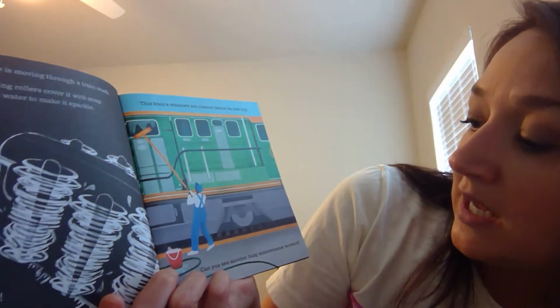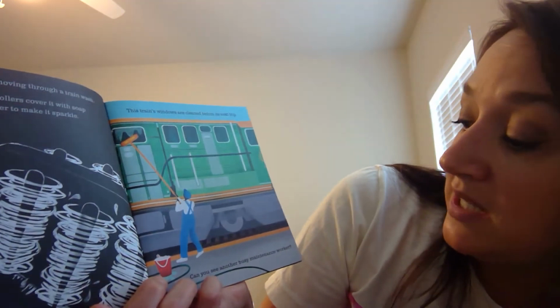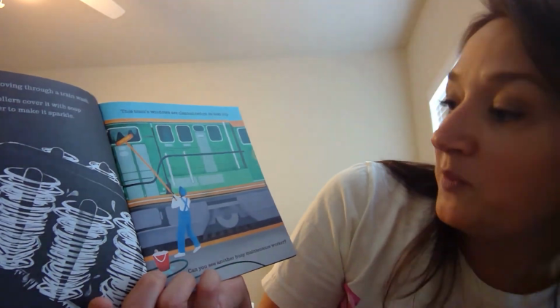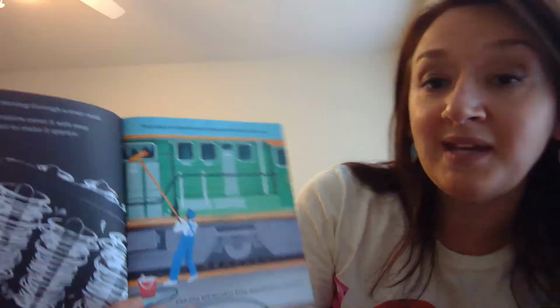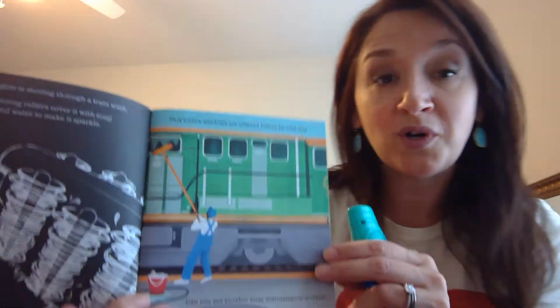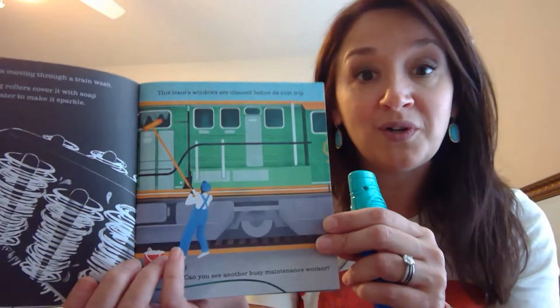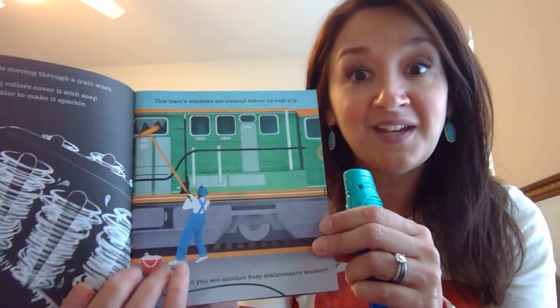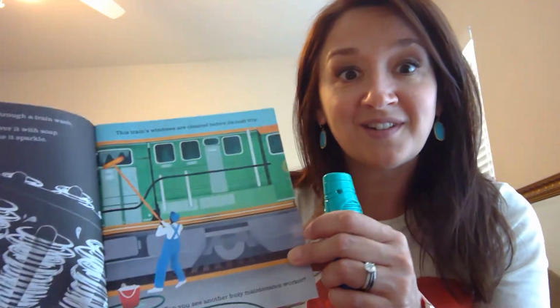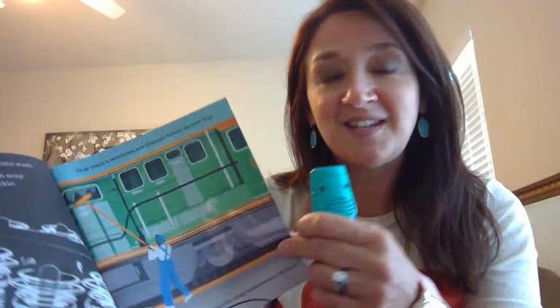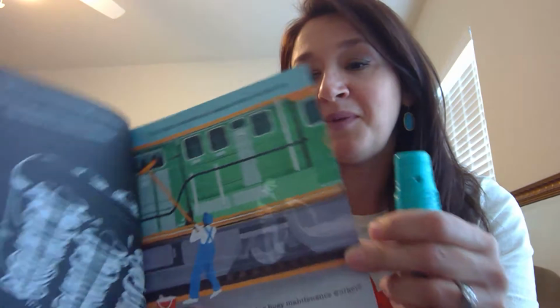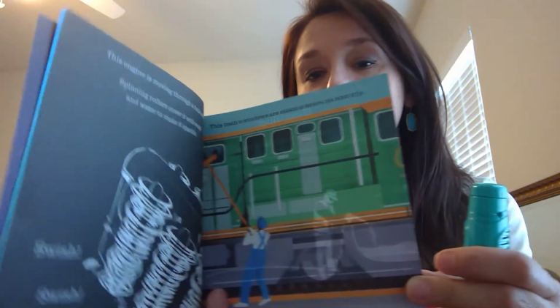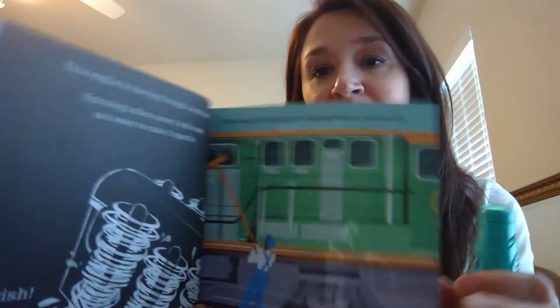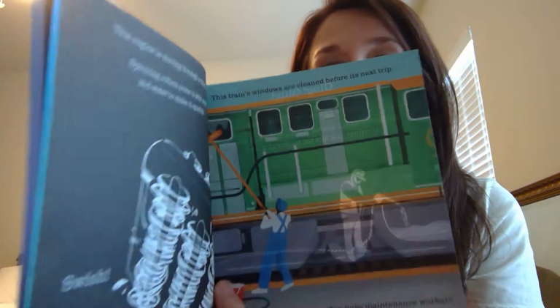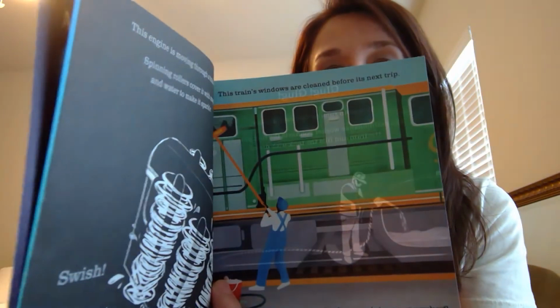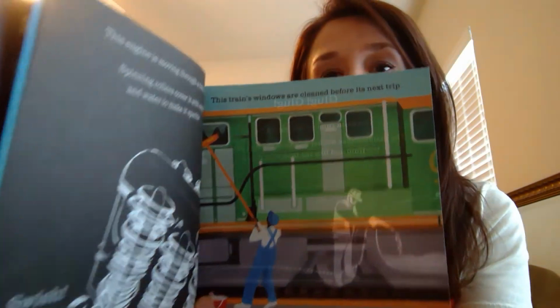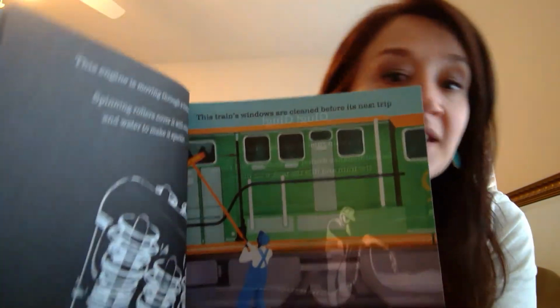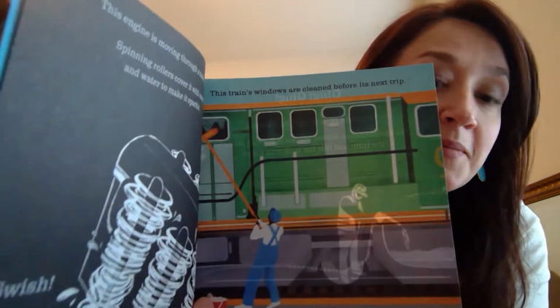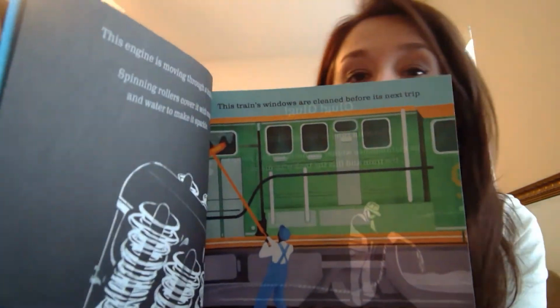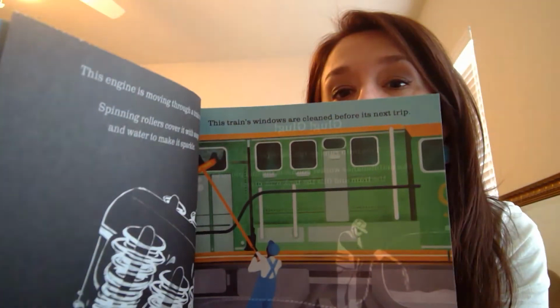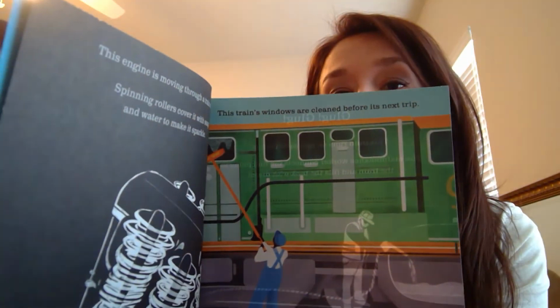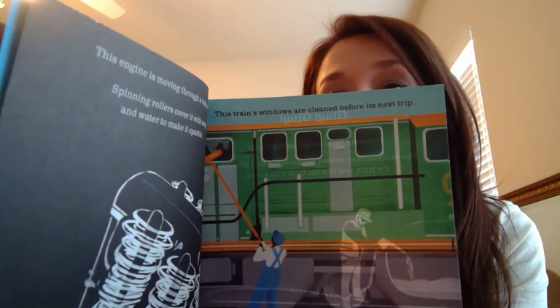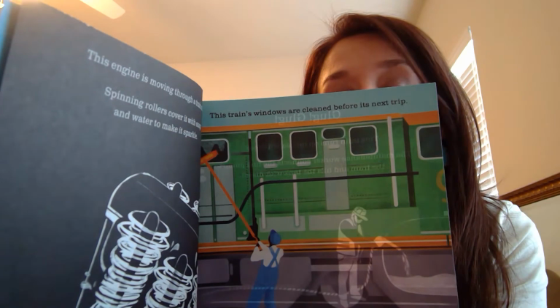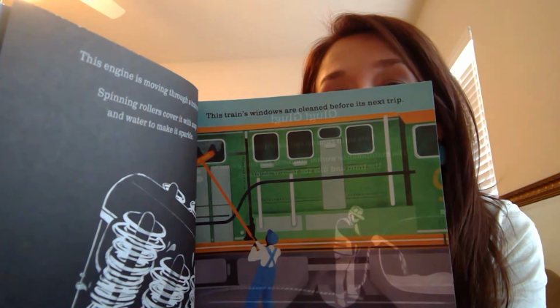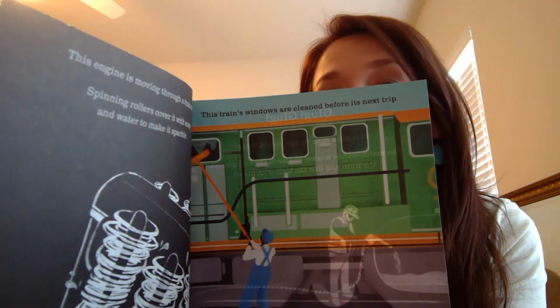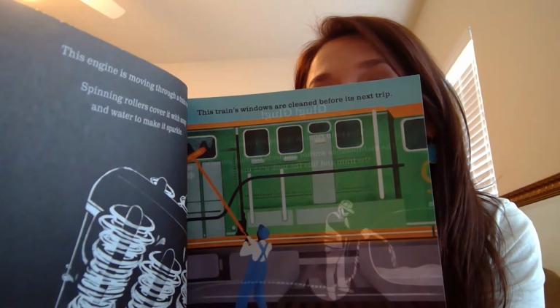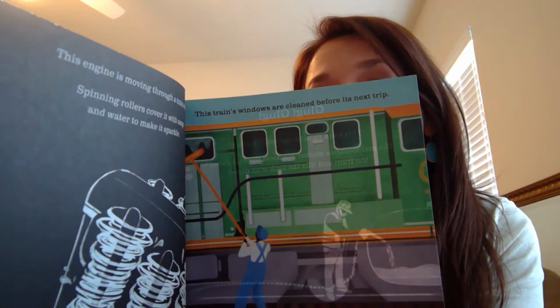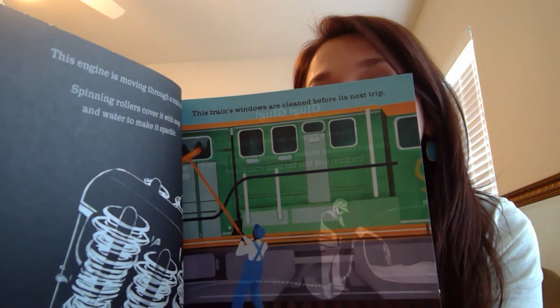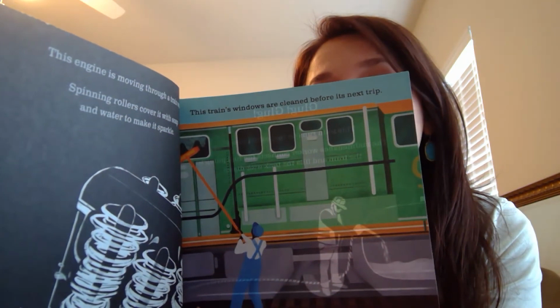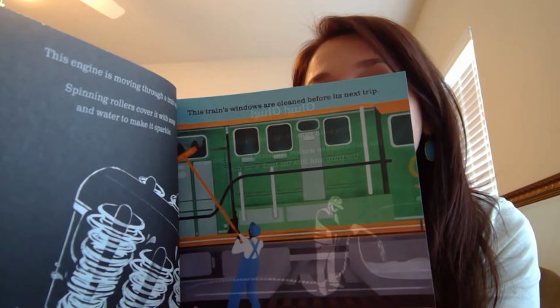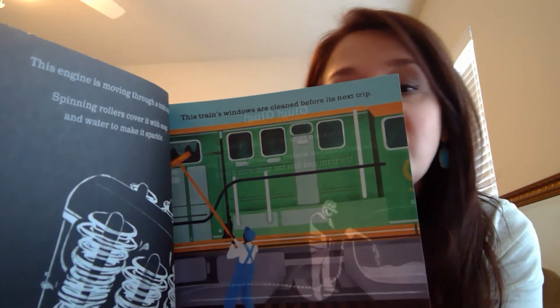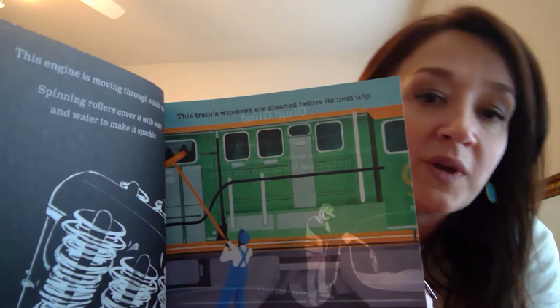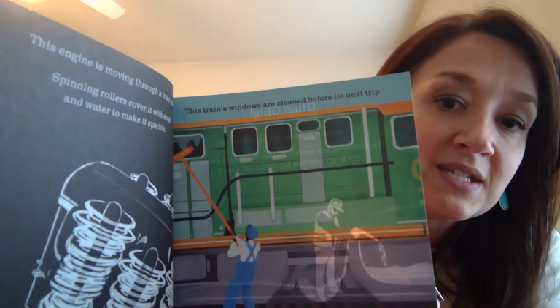Can you see another busy maintenance worker? Let's take a look and see what he might be doing. The train runs on fuel called diesel. The maintenance worker connects the fuel pump to the train and fills it with diesel.